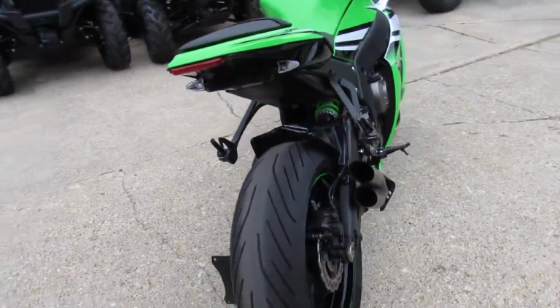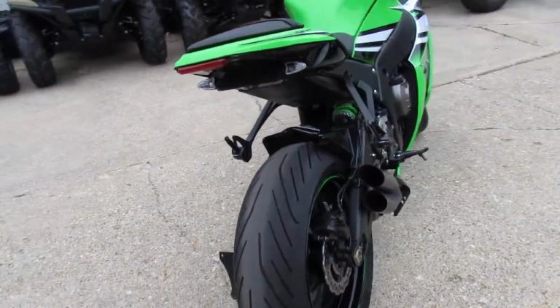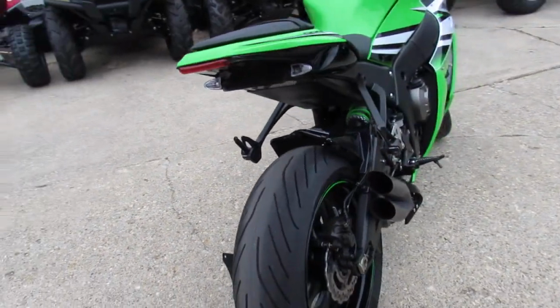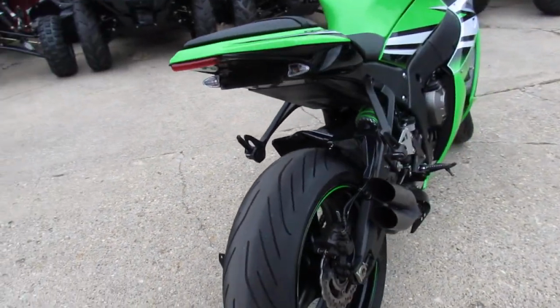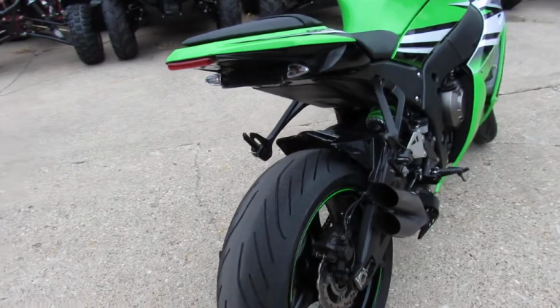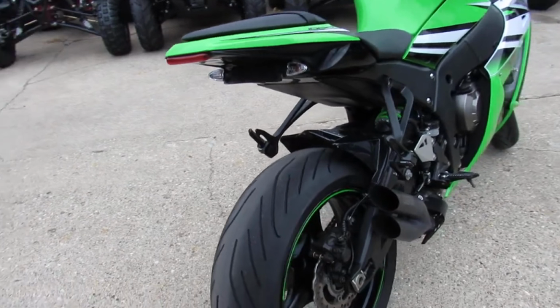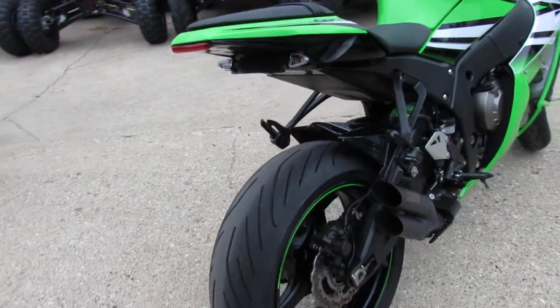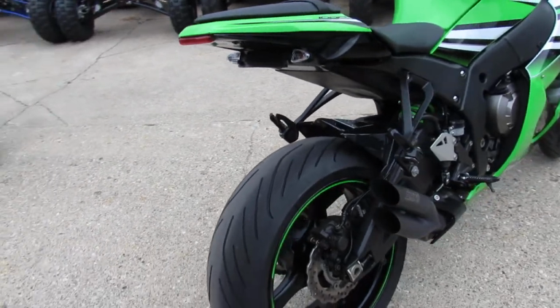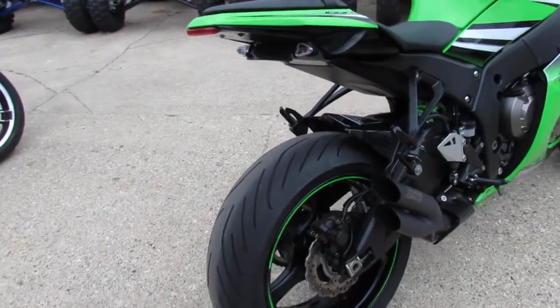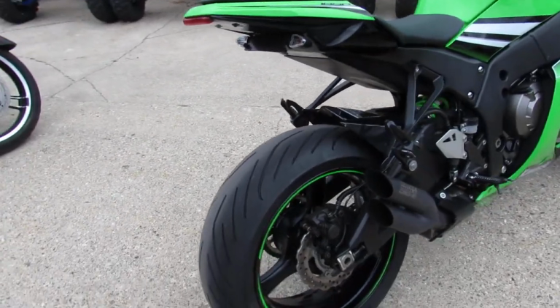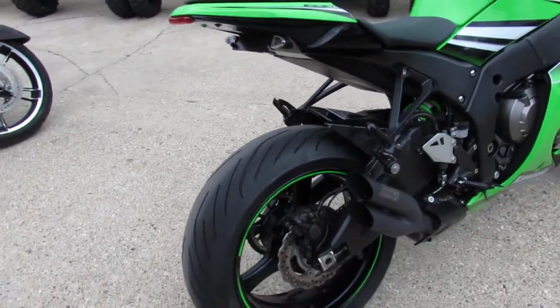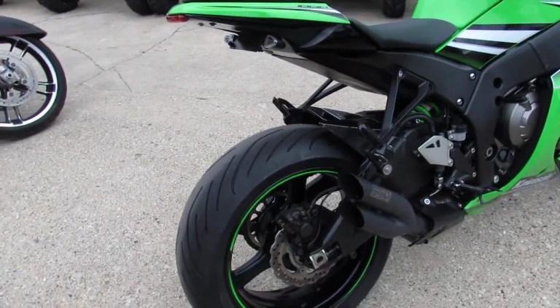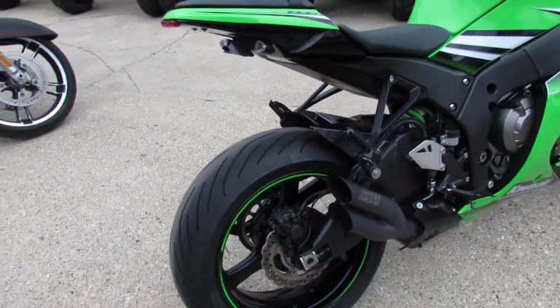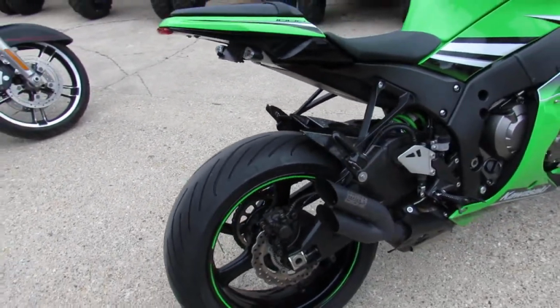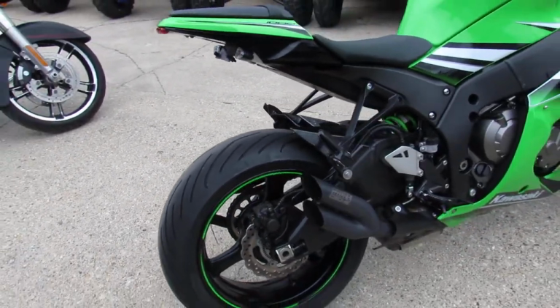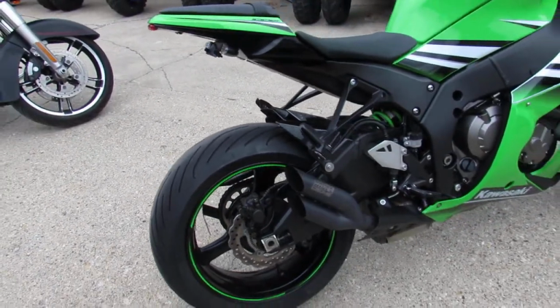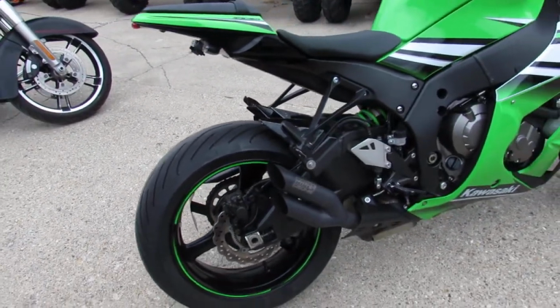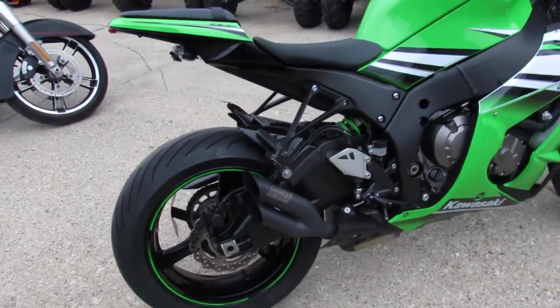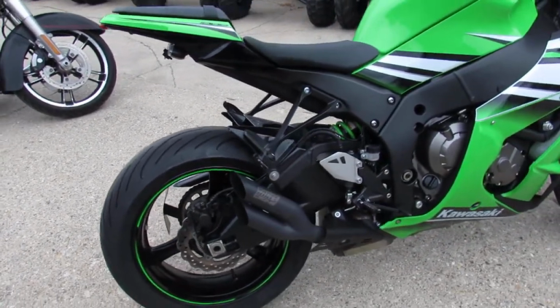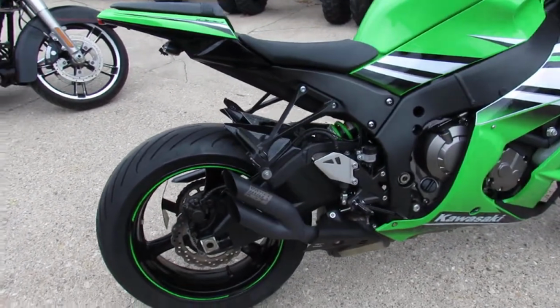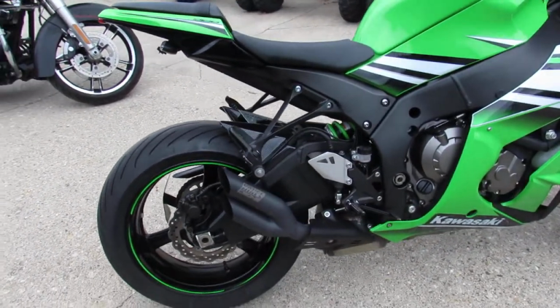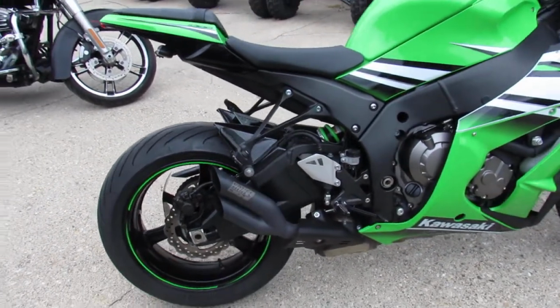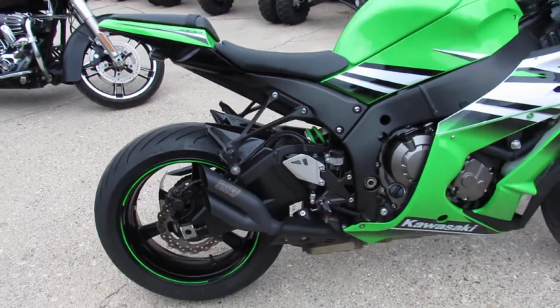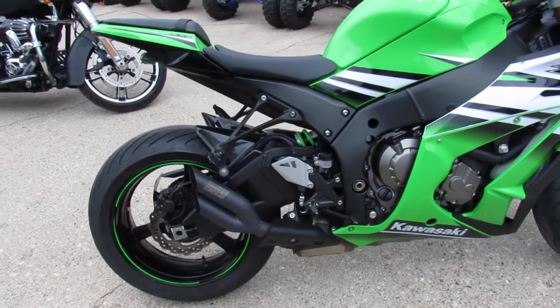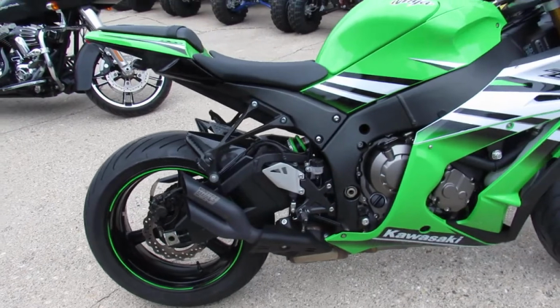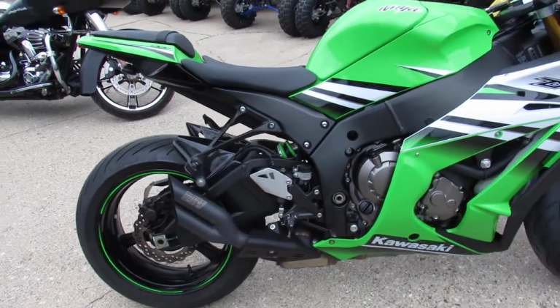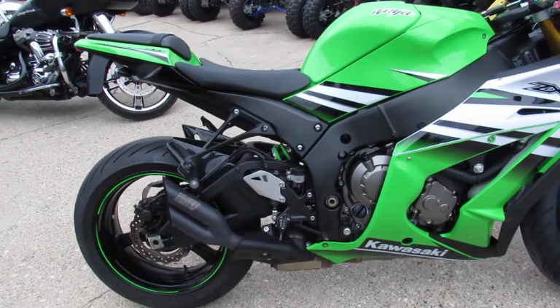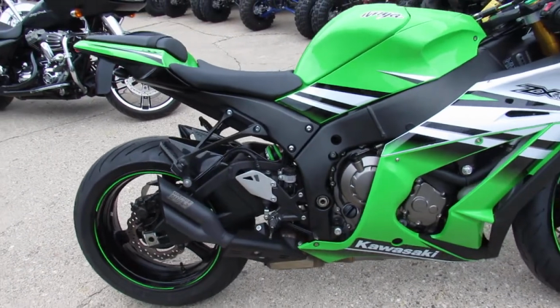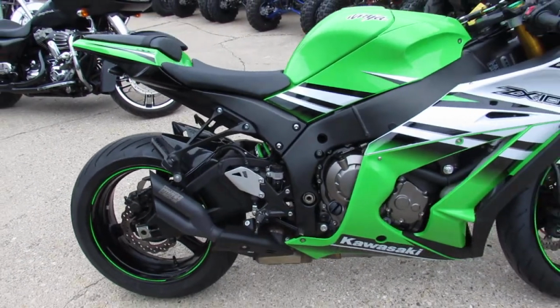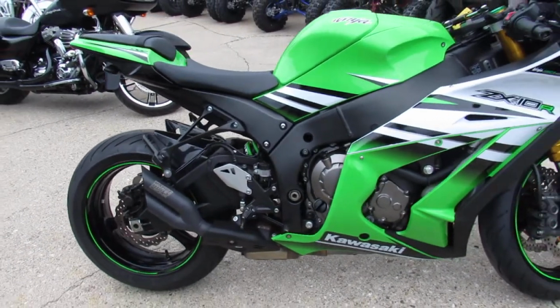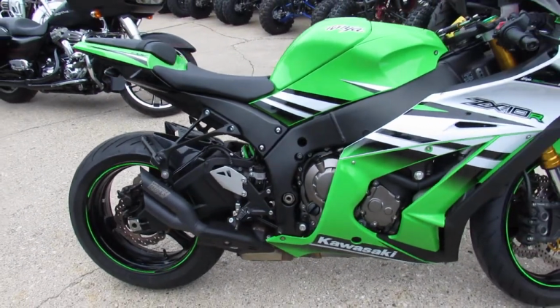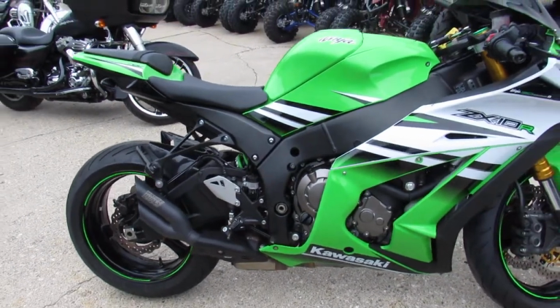This one is perfect. And check out that Vance & Hines exhaust — that's trick. The CS One.